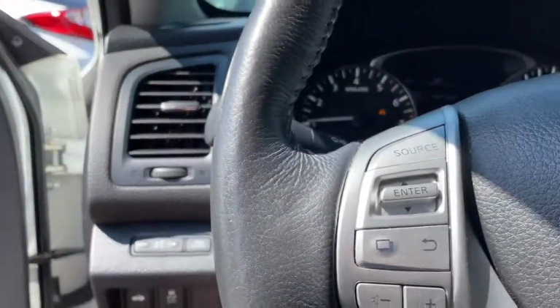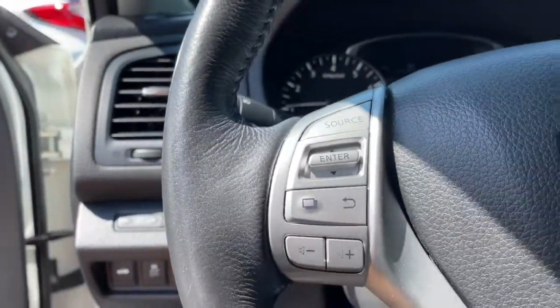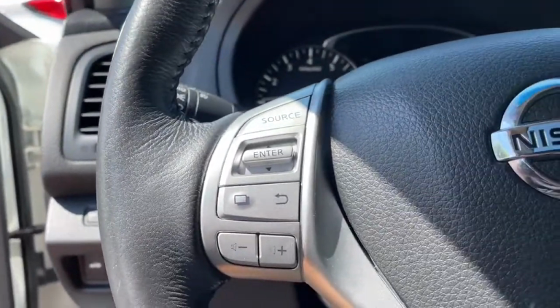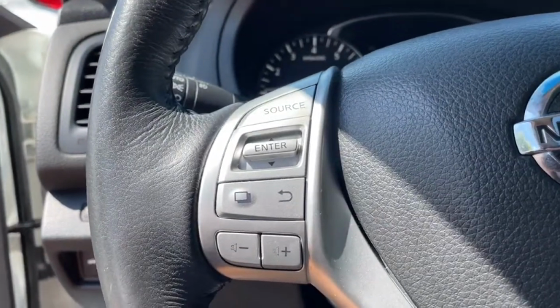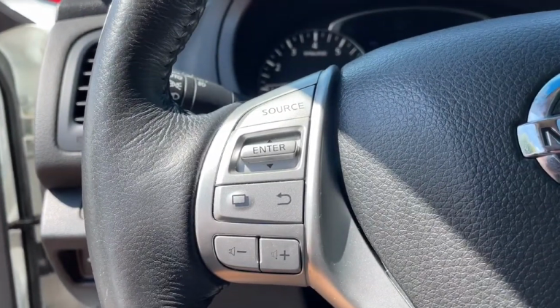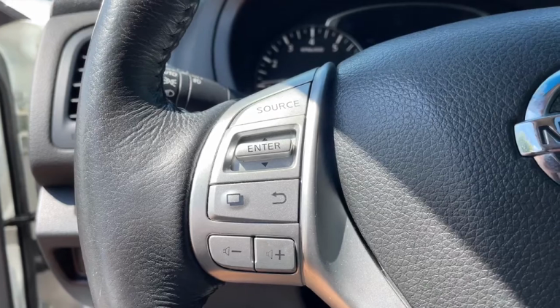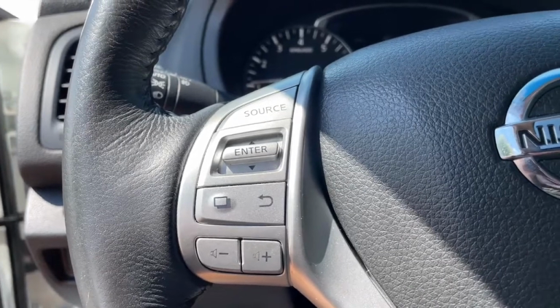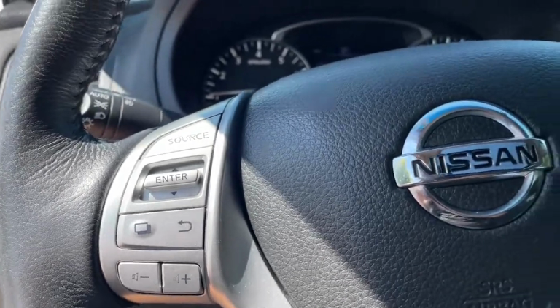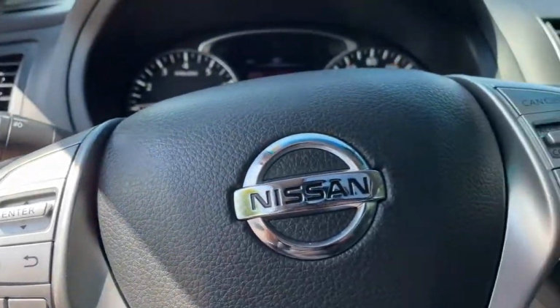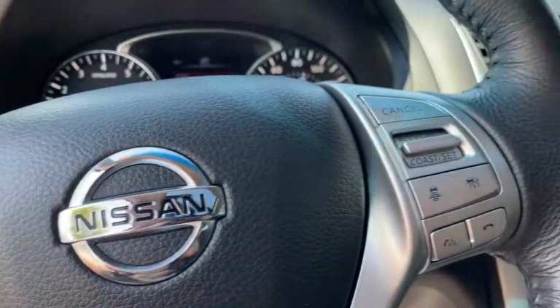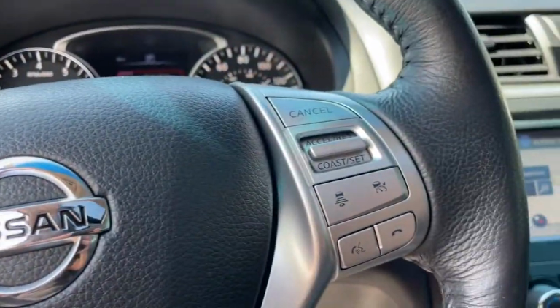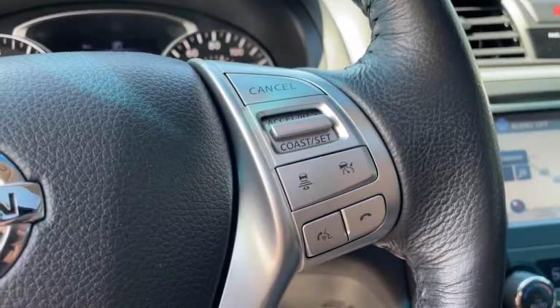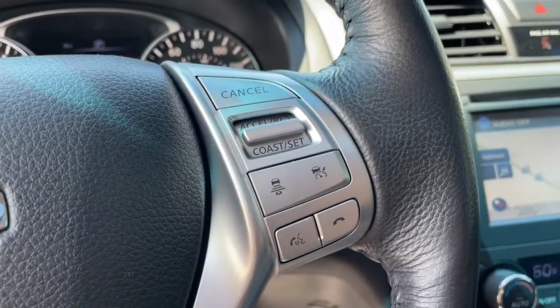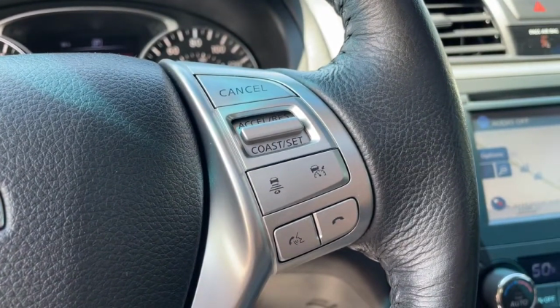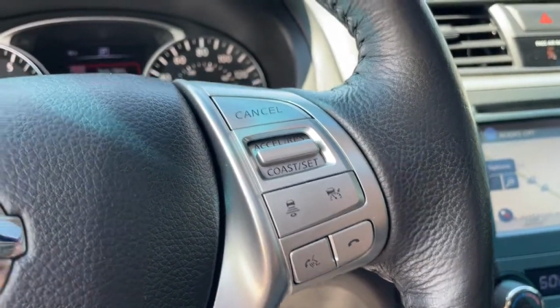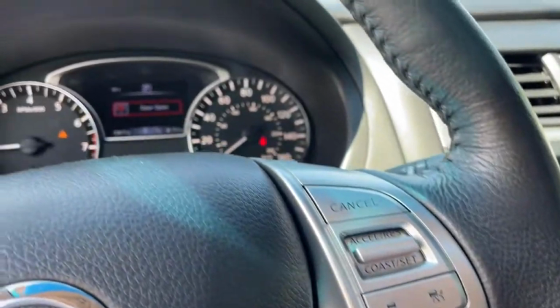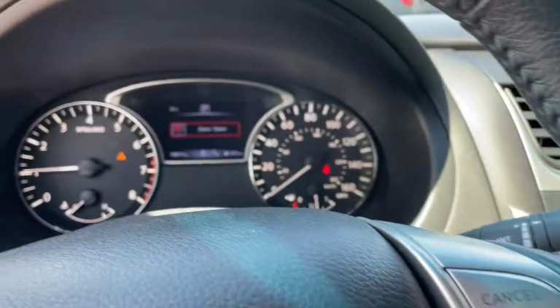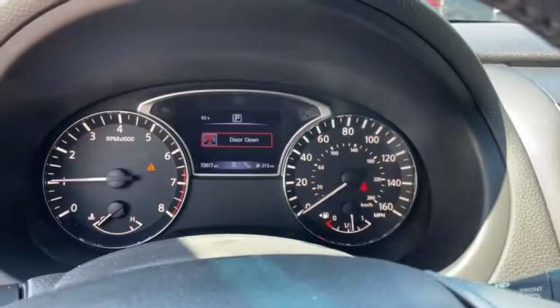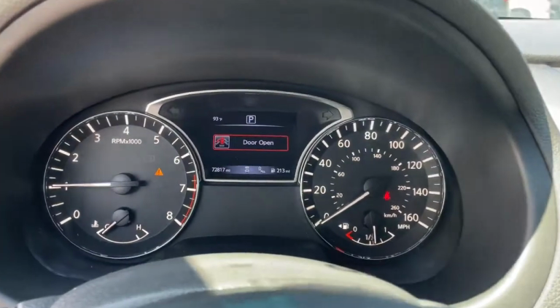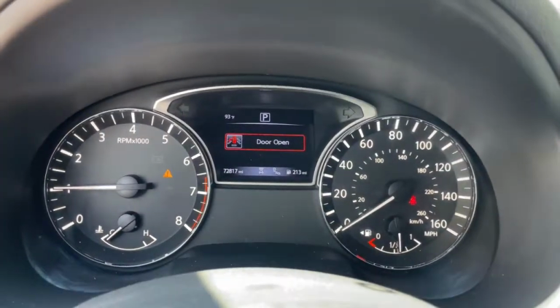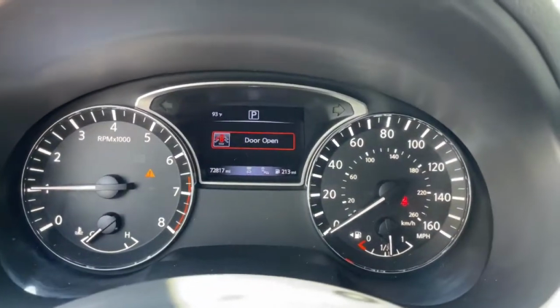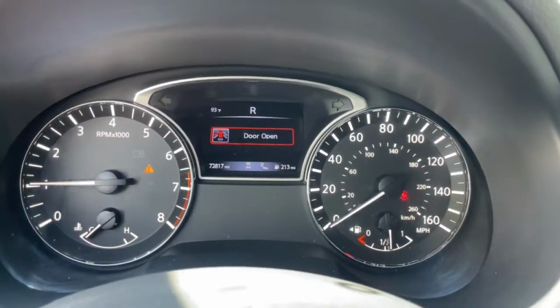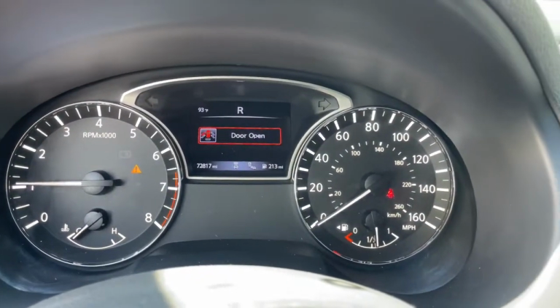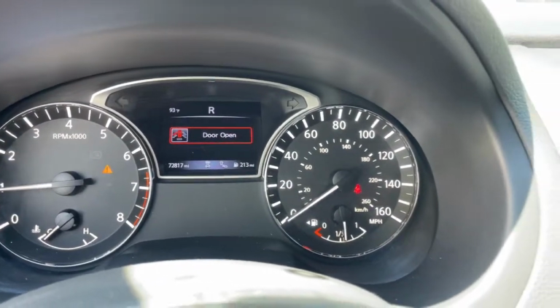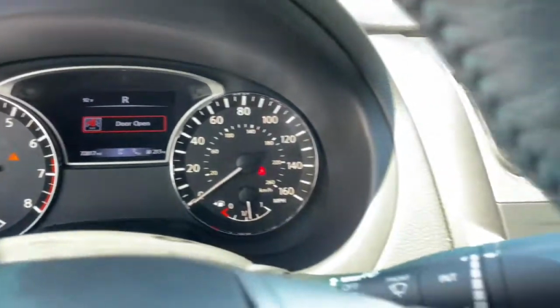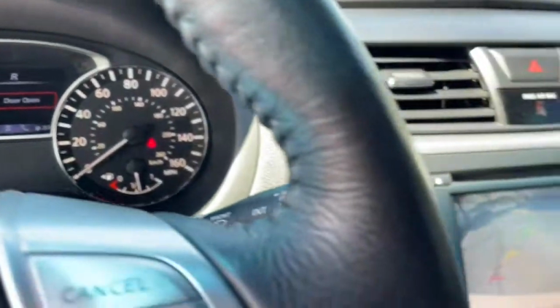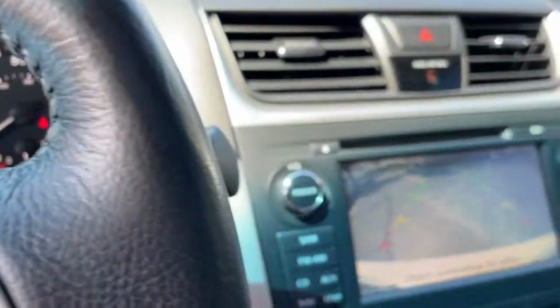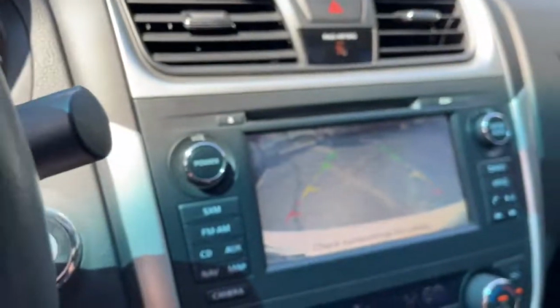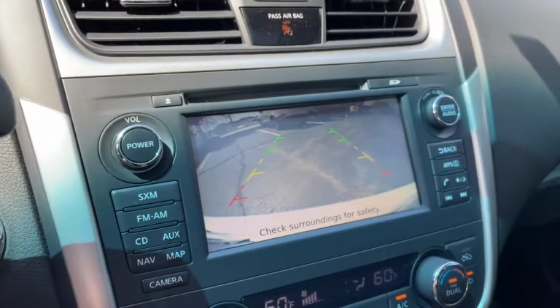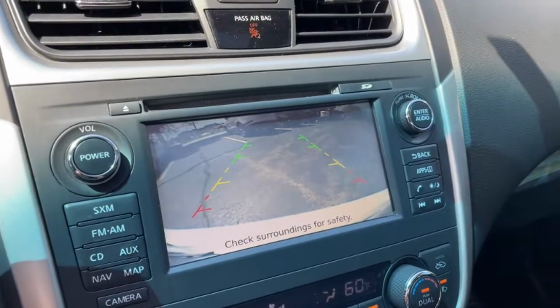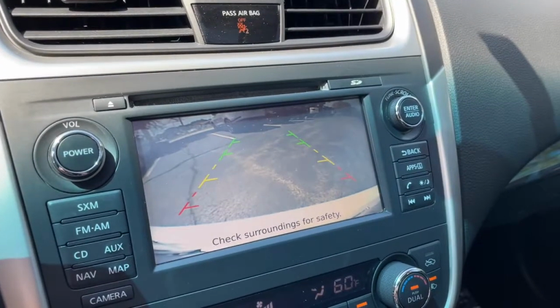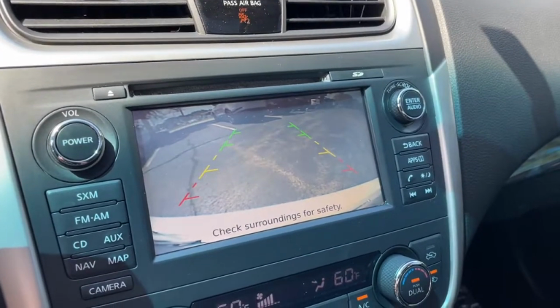Keyless entry, navigation system, sun/moonroof, power passenger seat, fog lamps, electronic stability control, dual zone AC, power driver seat, aluminum wheels, heated front seats.